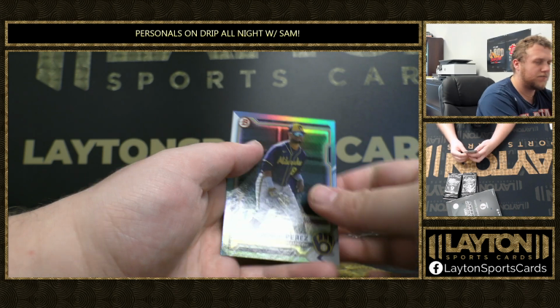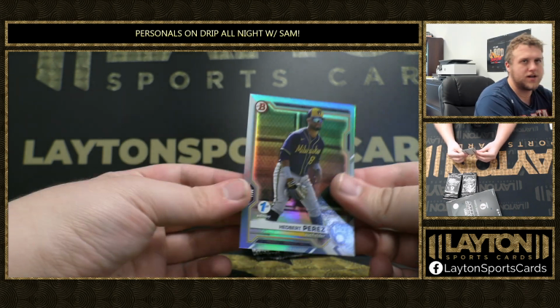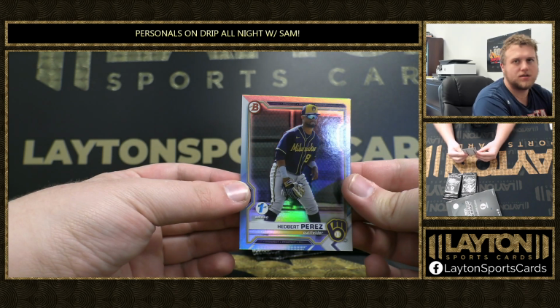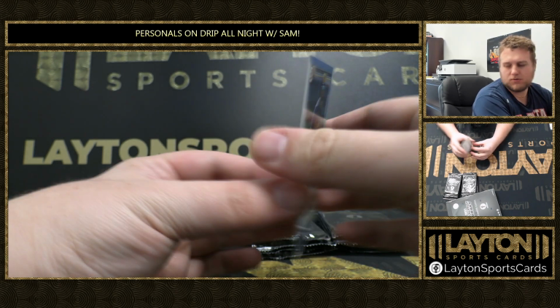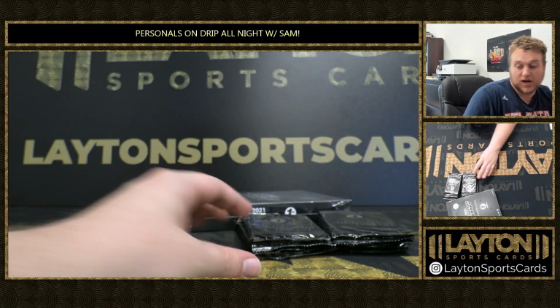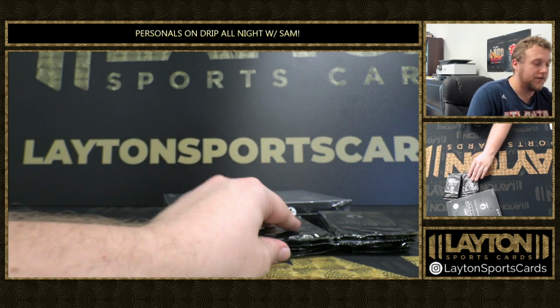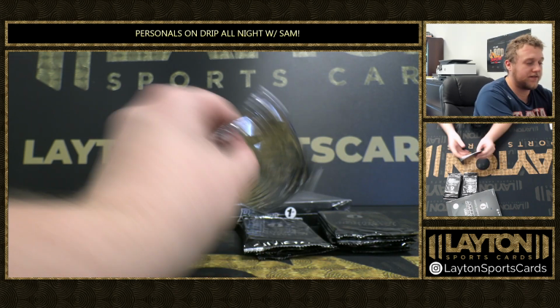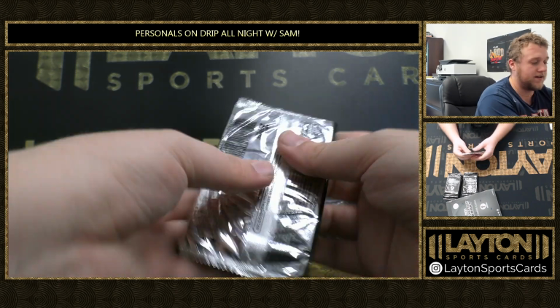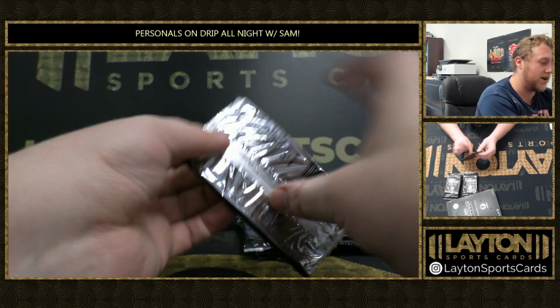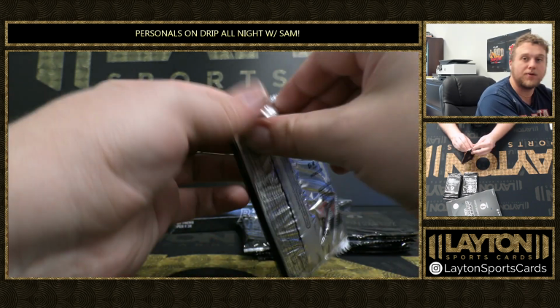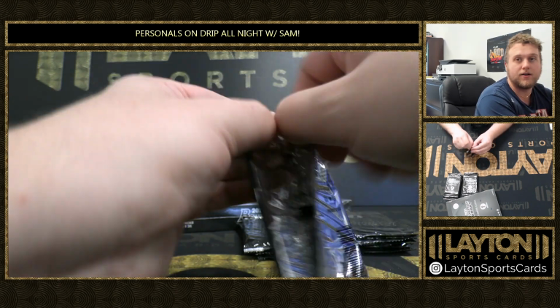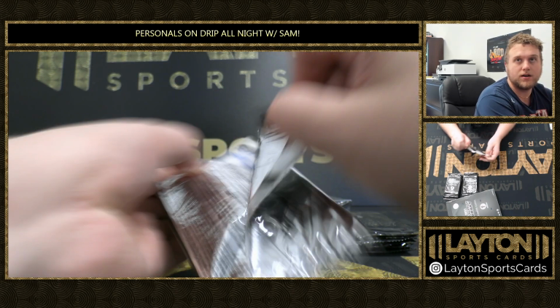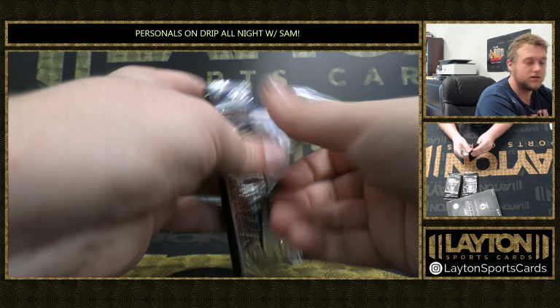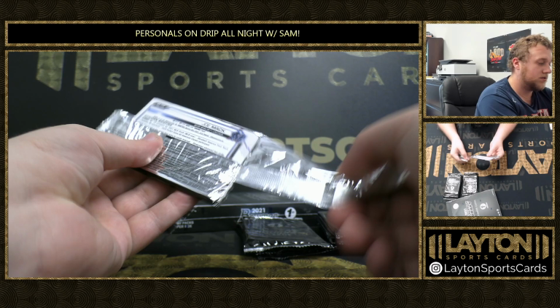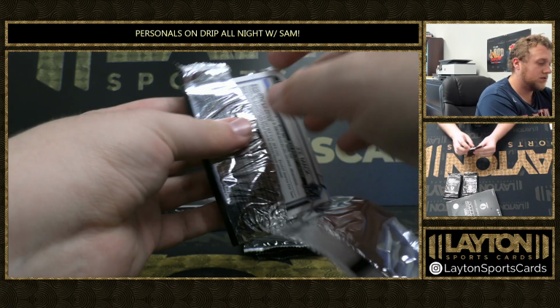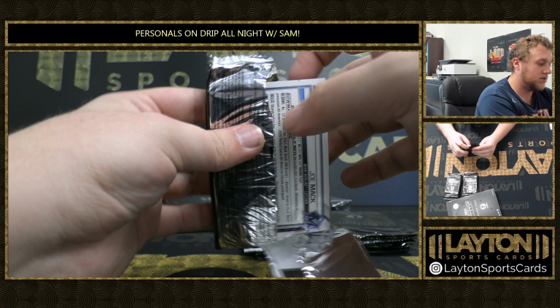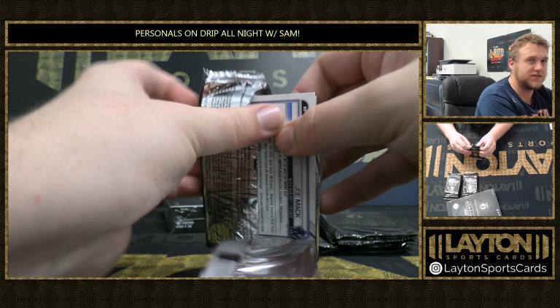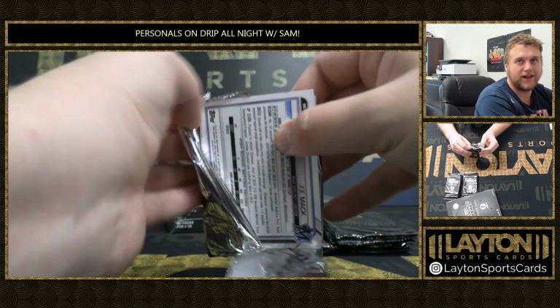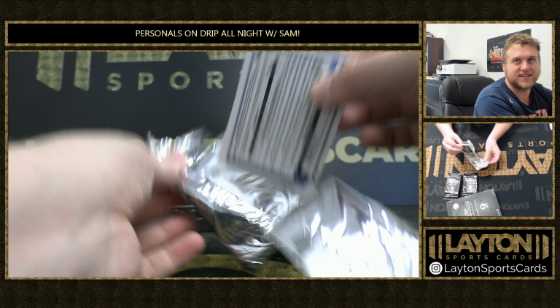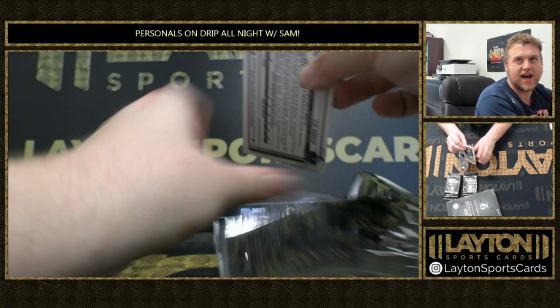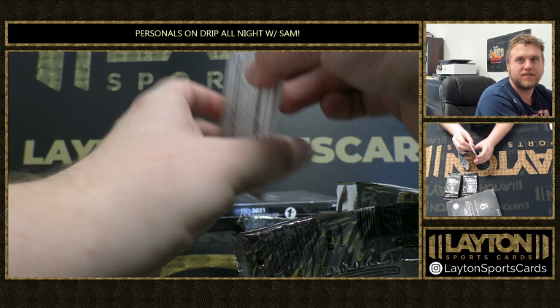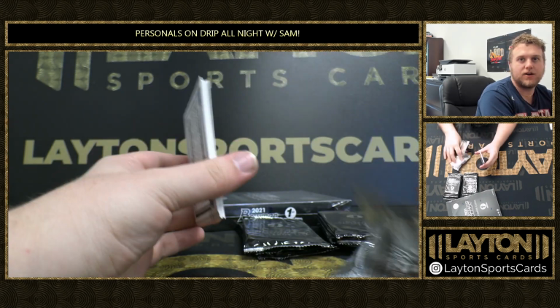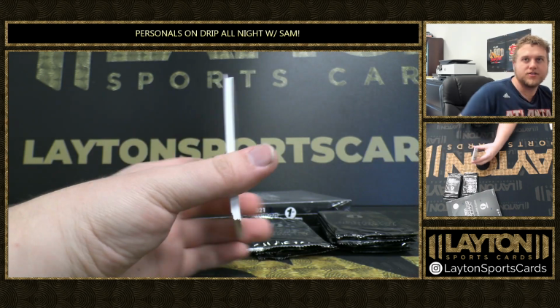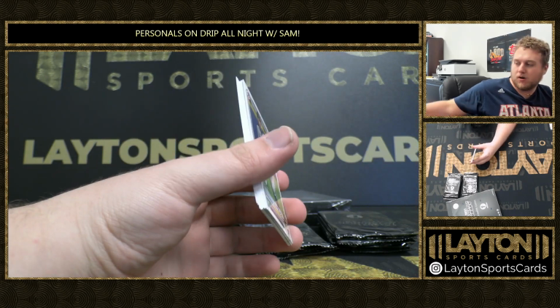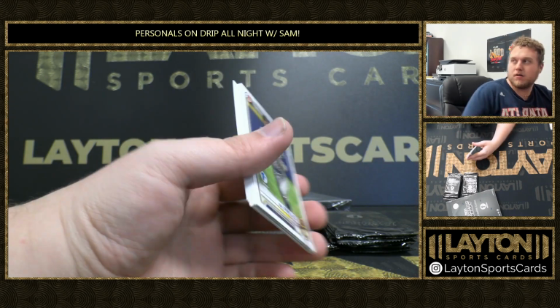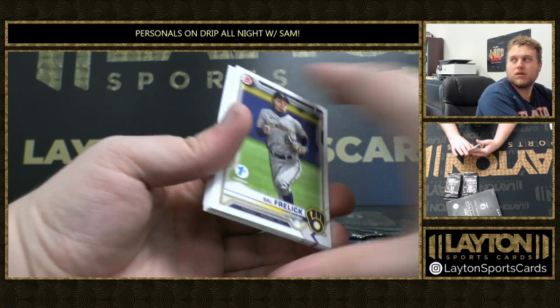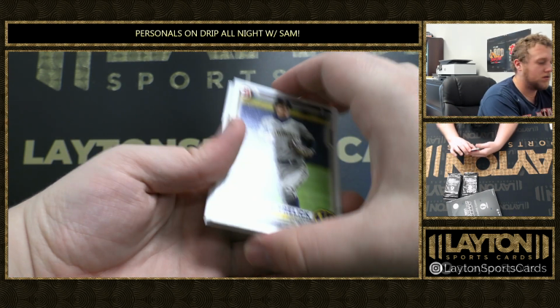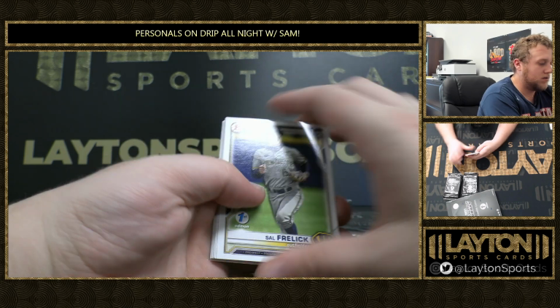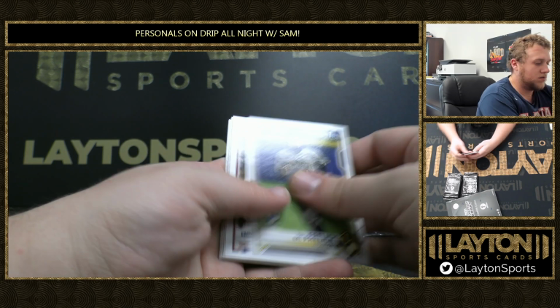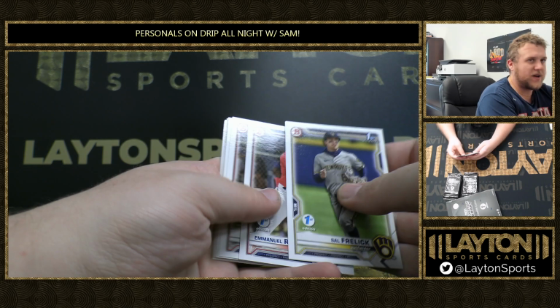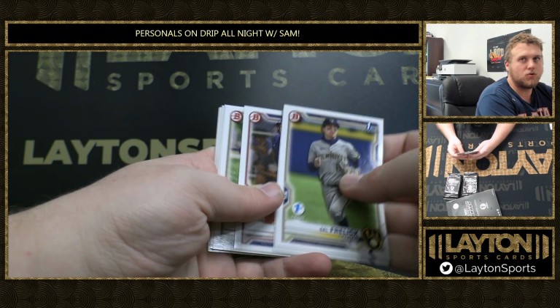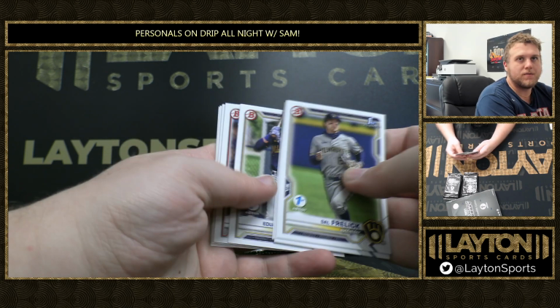Hedbert Perez Aqua. That was solid, dude. That's a nice little payday right there — pays for what, like a box and a half, basically? Right there, just one card. Box and a quarter, maybe.